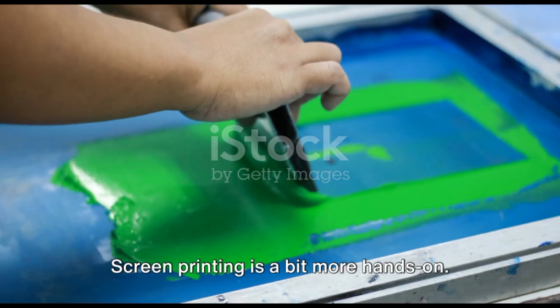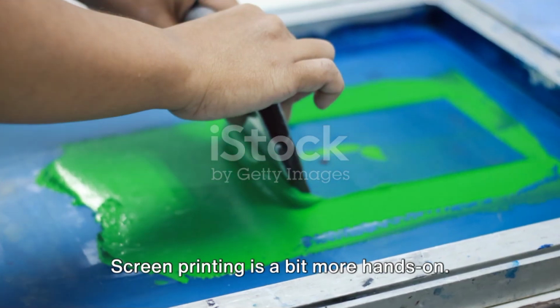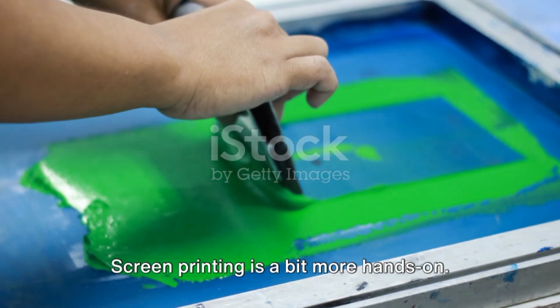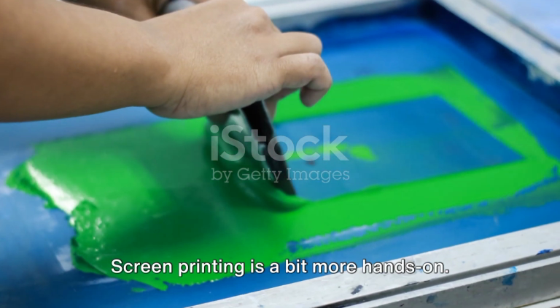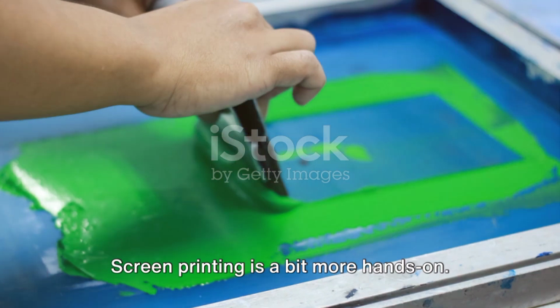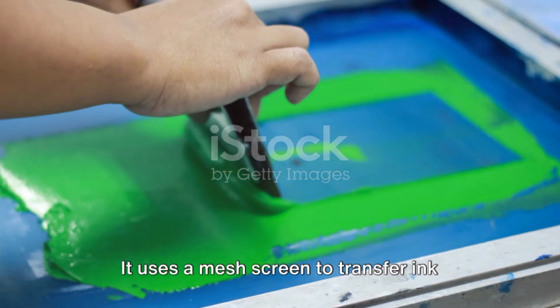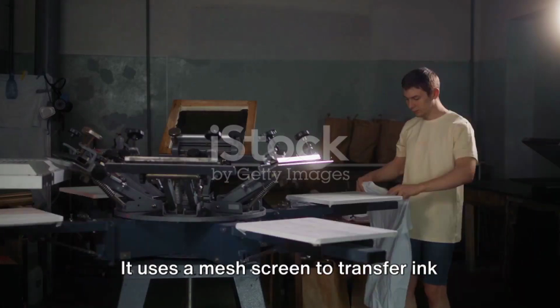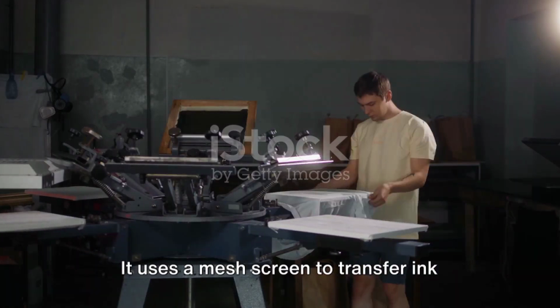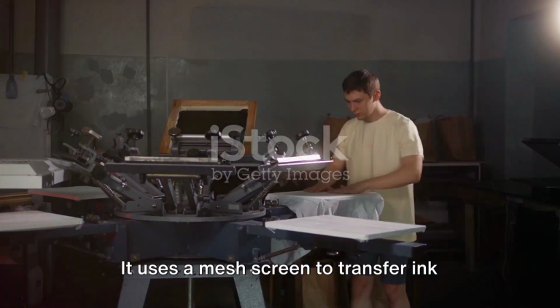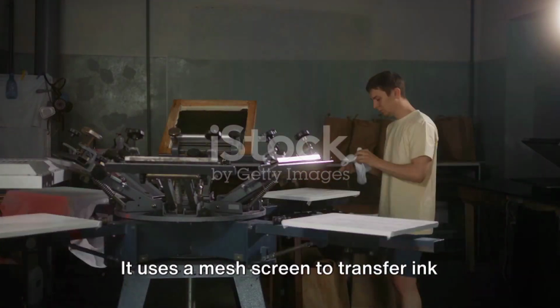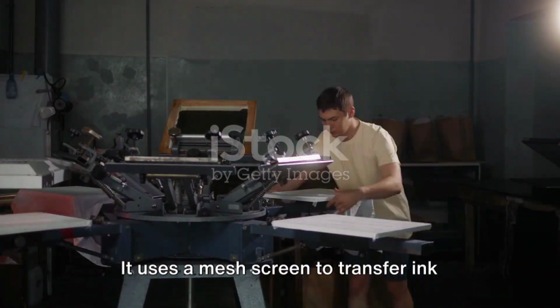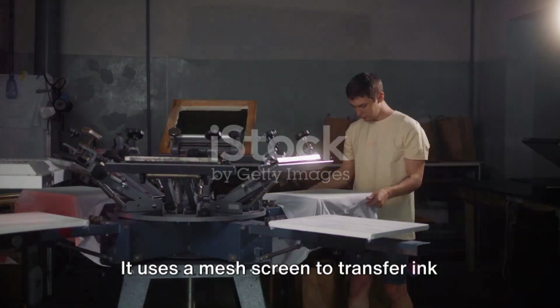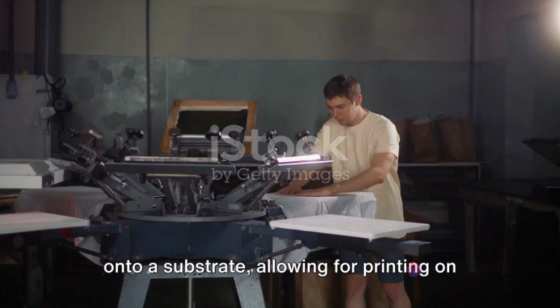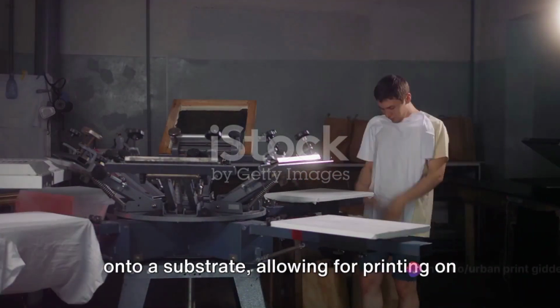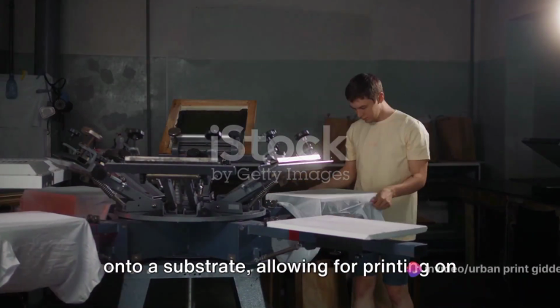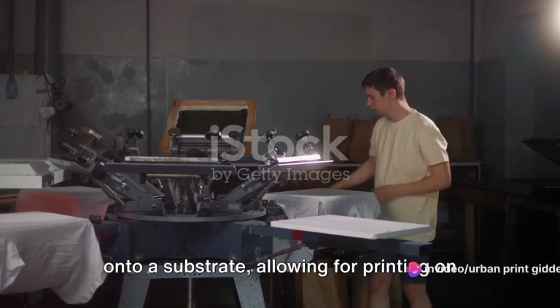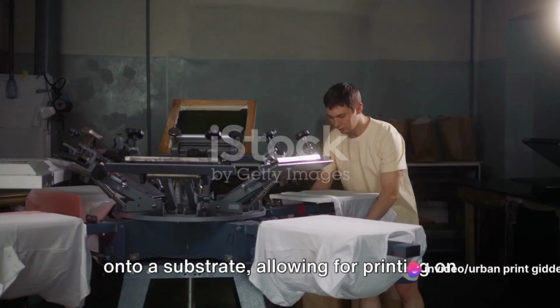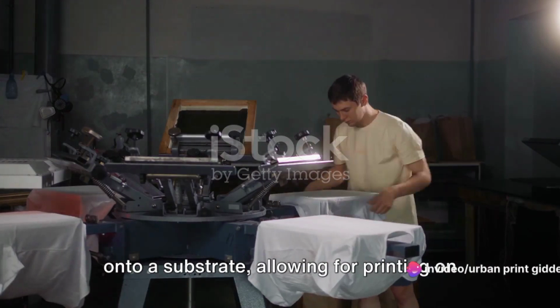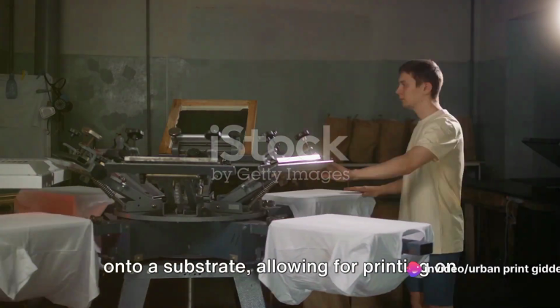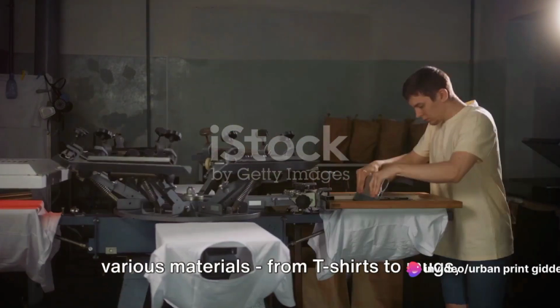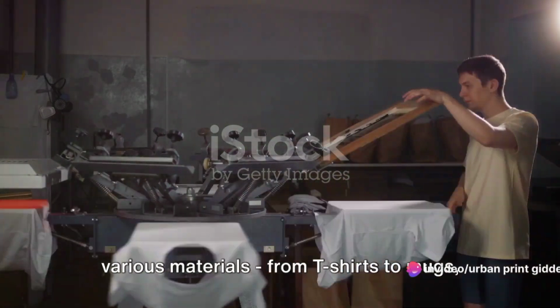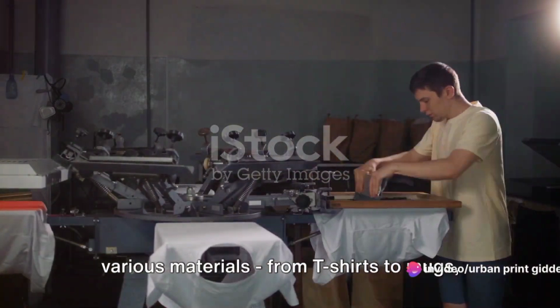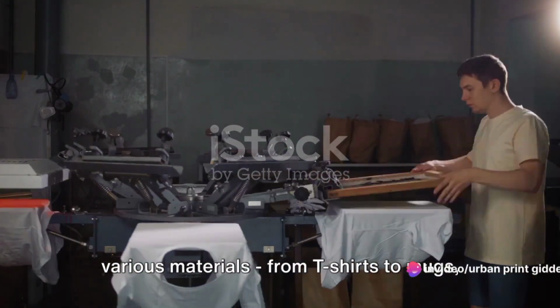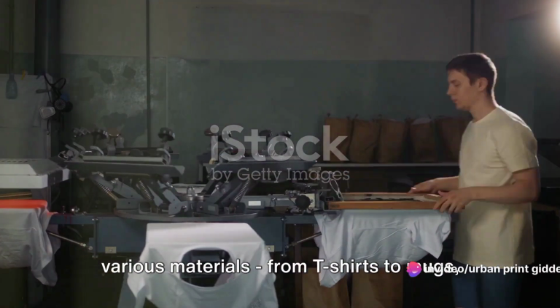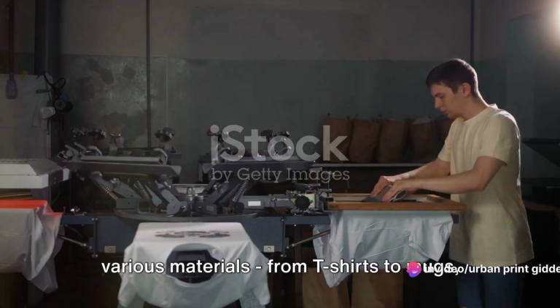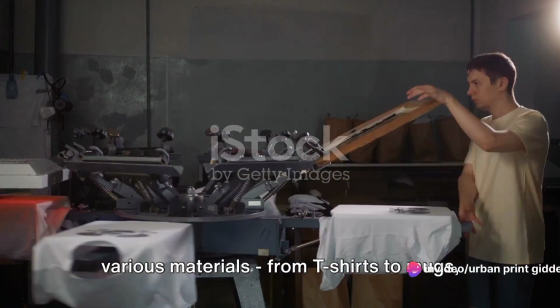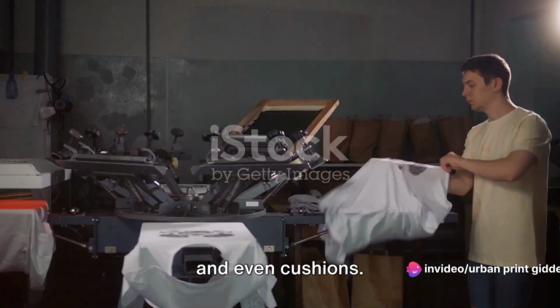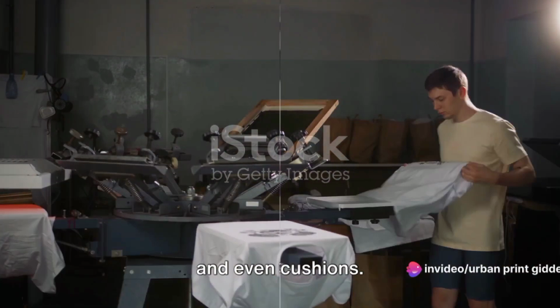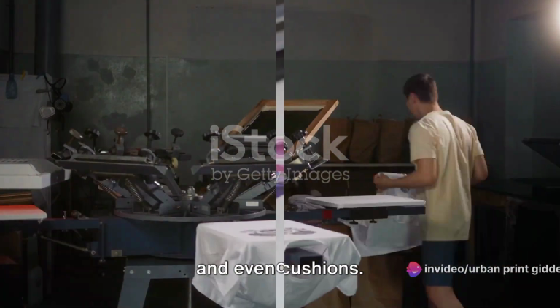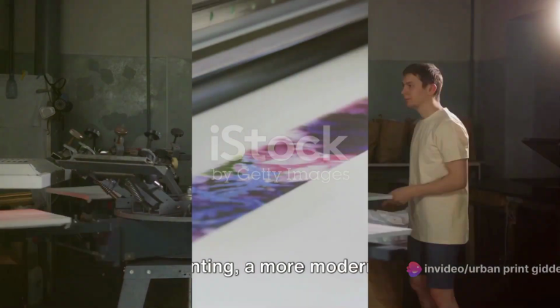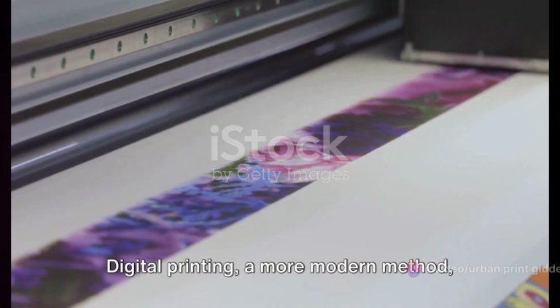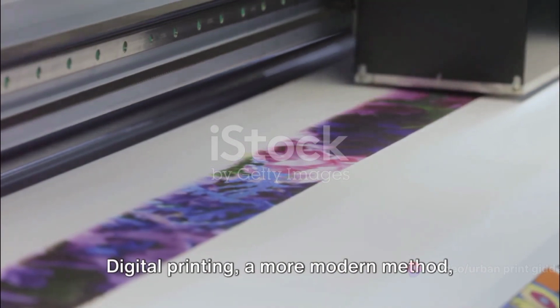Screen printing is a bit more hands-on. It uses a mesh screen to transfer ink onto a substrate, allowing for printing on various materials, from t-shirts to mugs and even cushions.